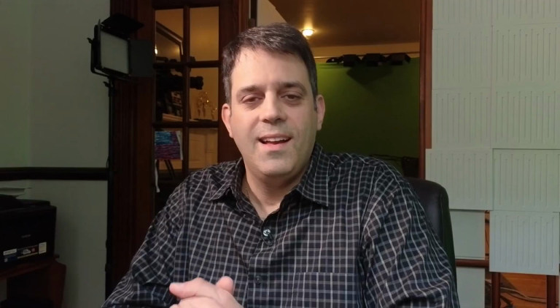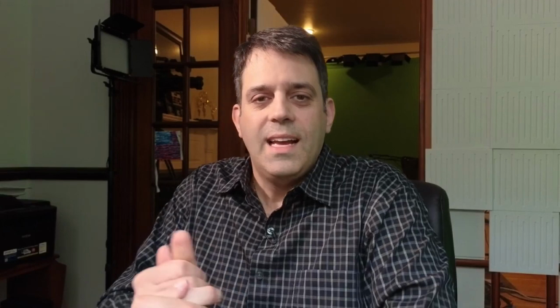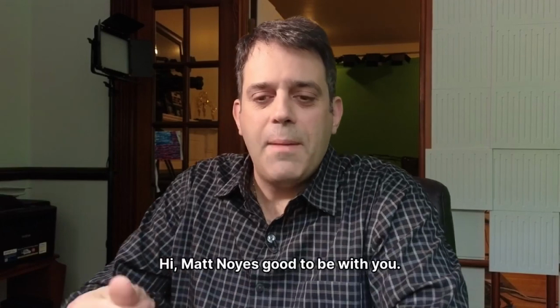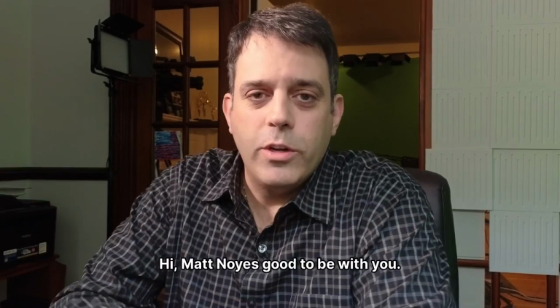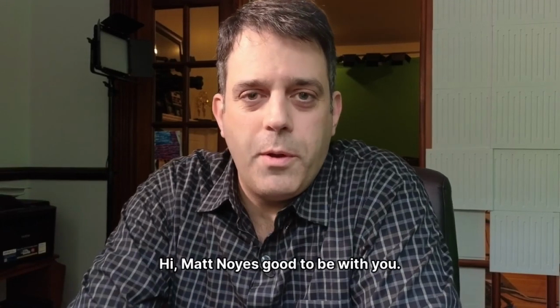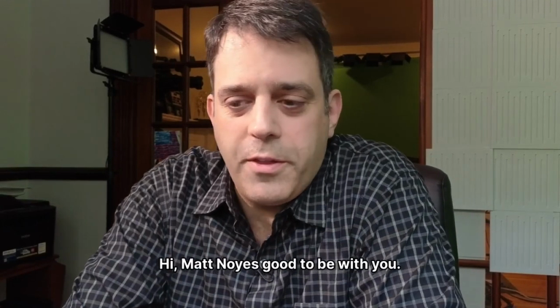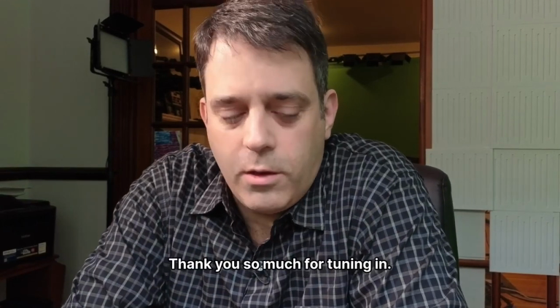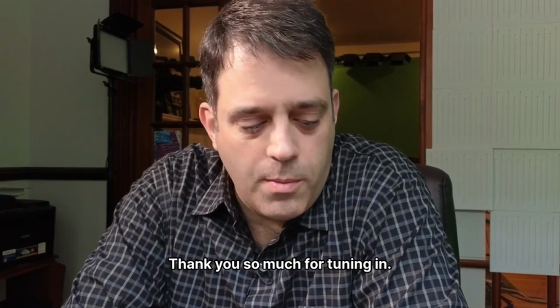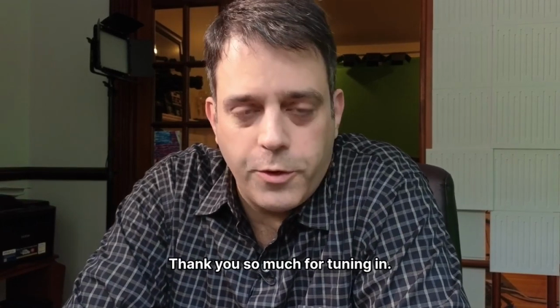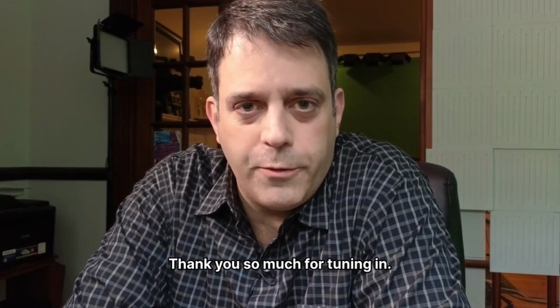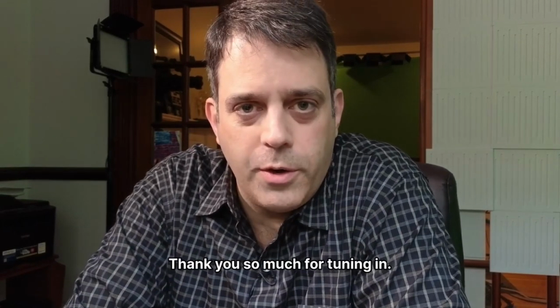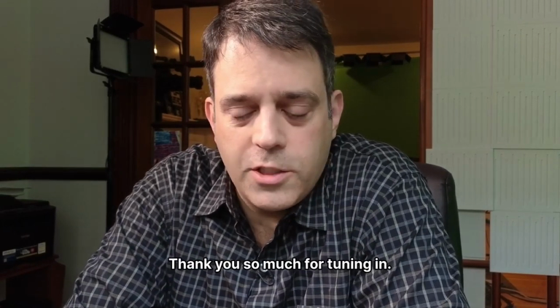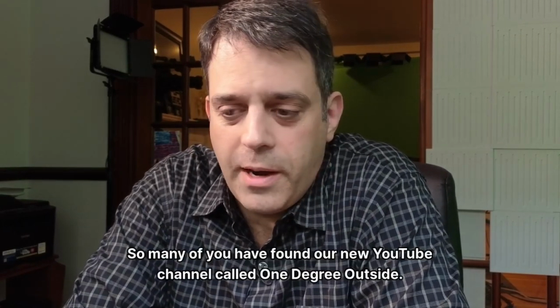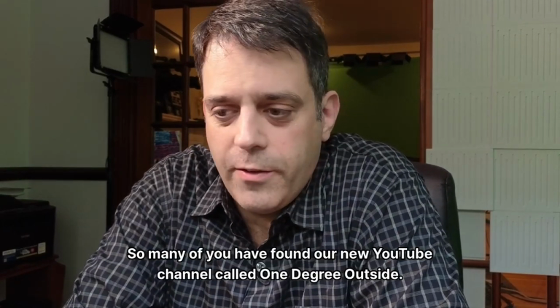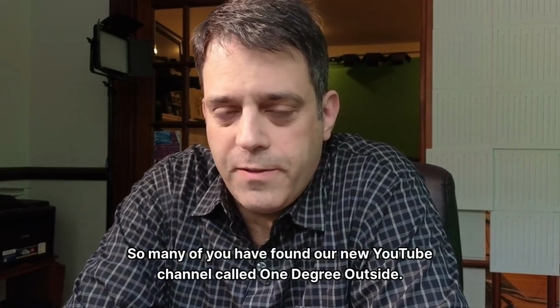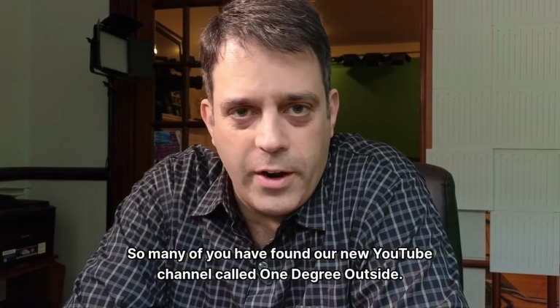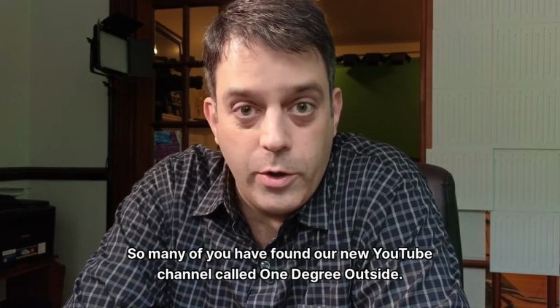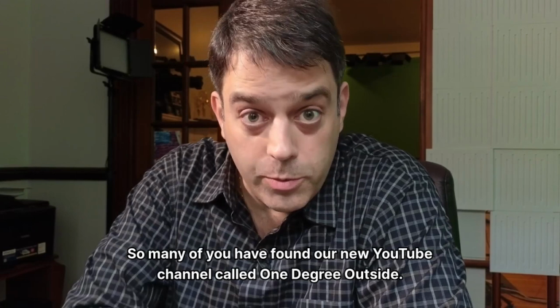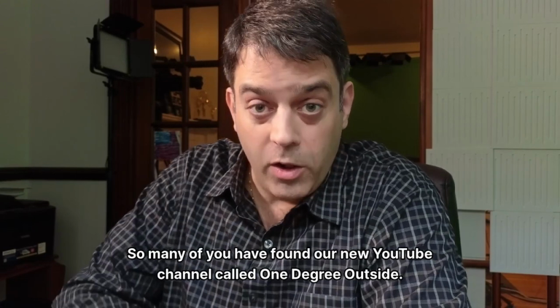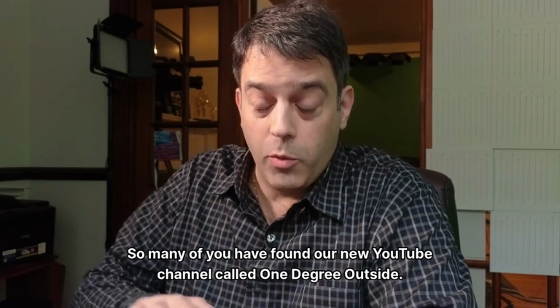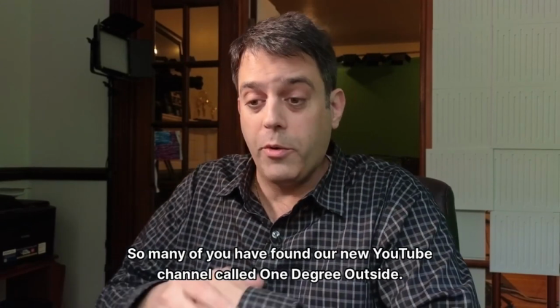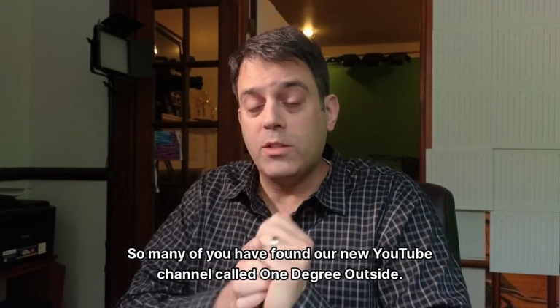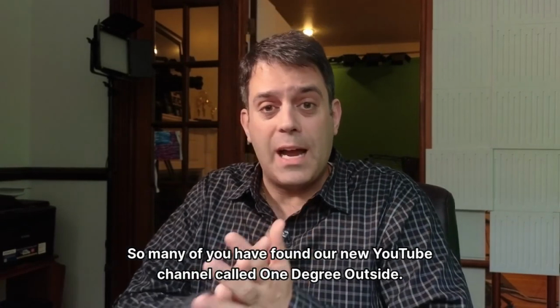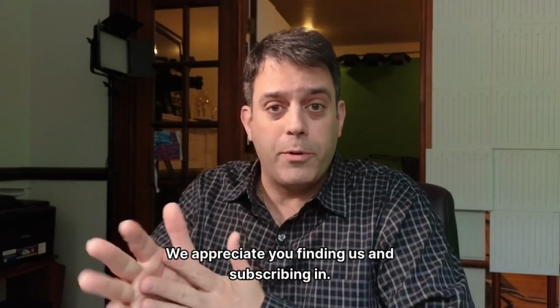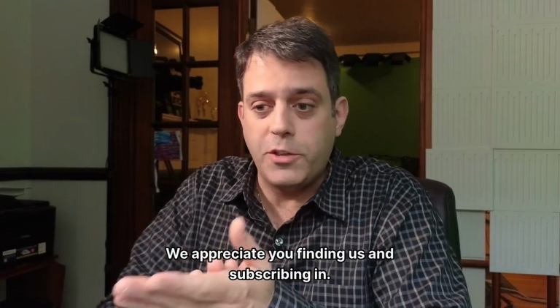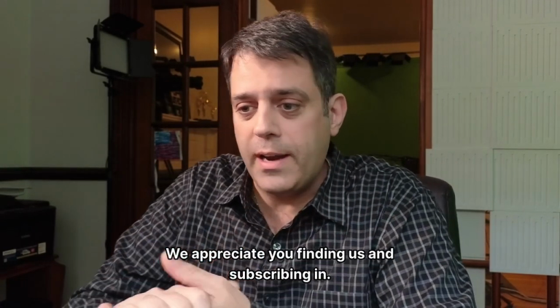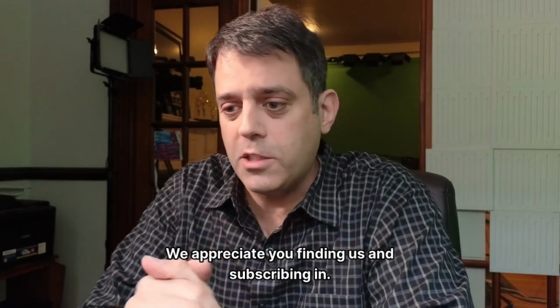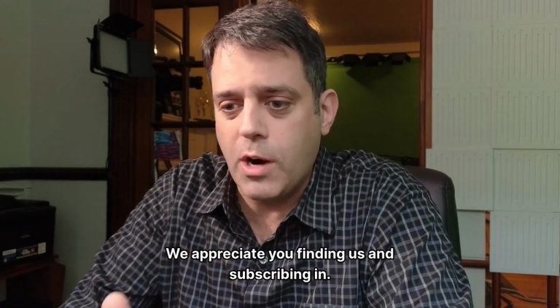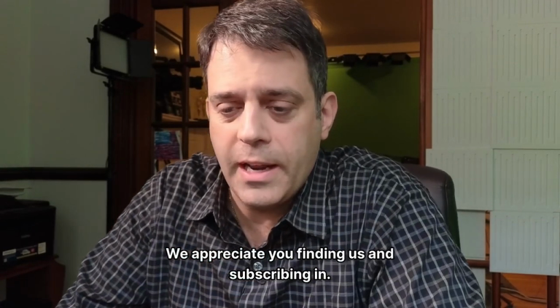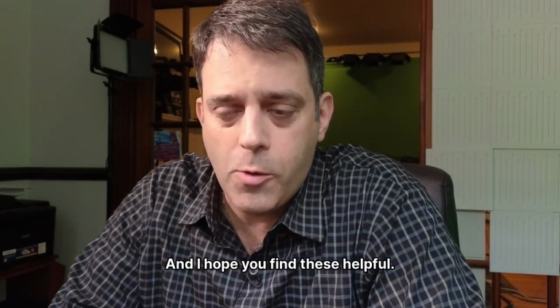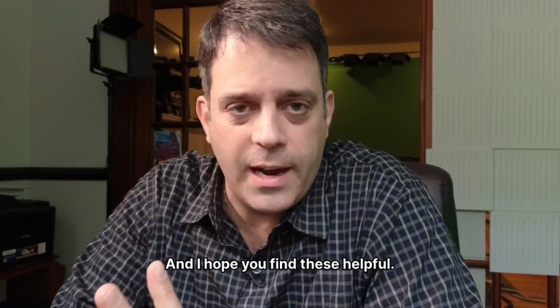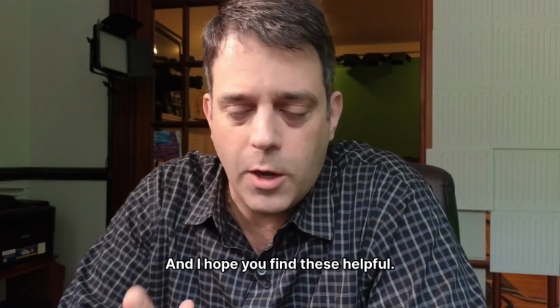Hi, Matt, and always good to be with you. Thank you so much for tuning in. So many of you have found our new YouTube channel called One Degree Outside. We appreciate you finding us and subscribing in, and I hope you find these helpful.